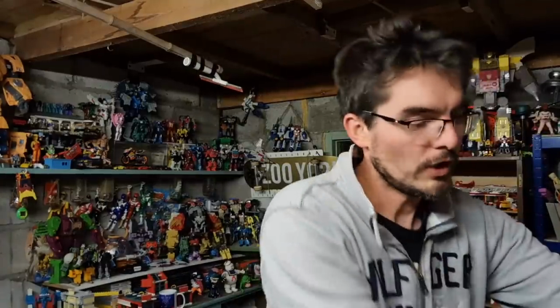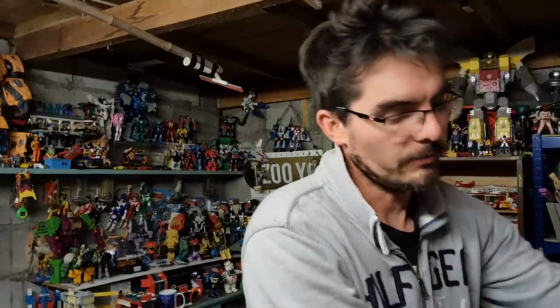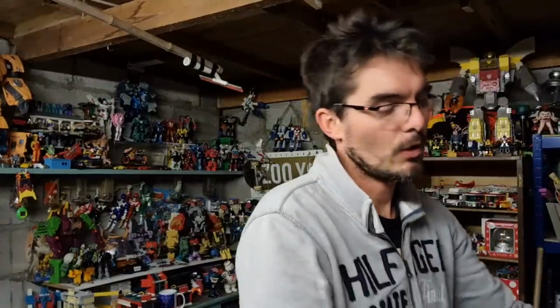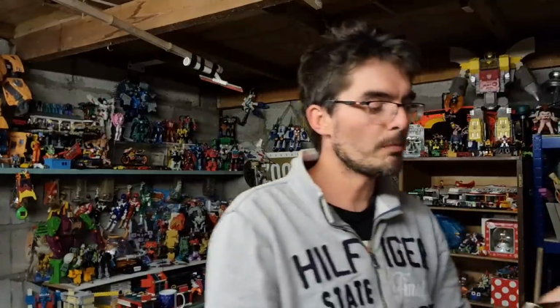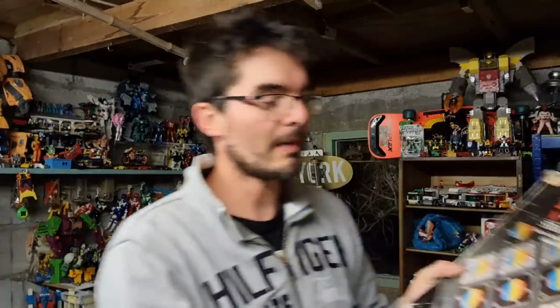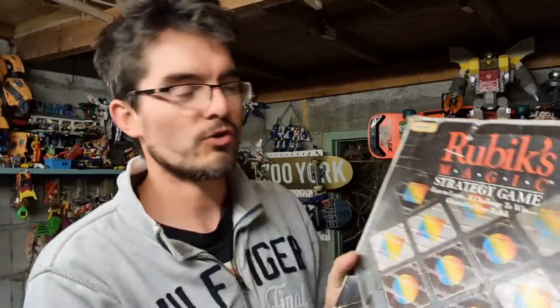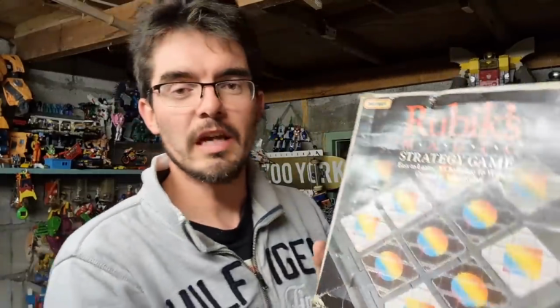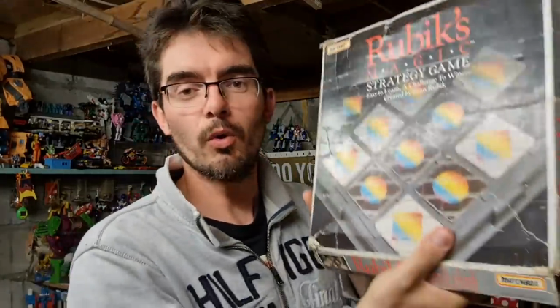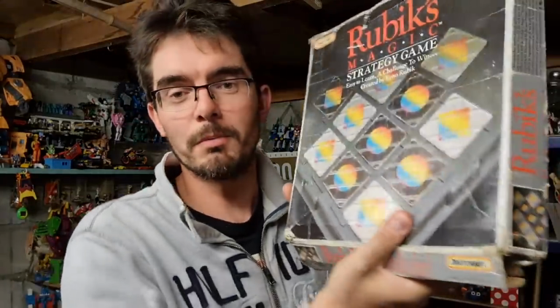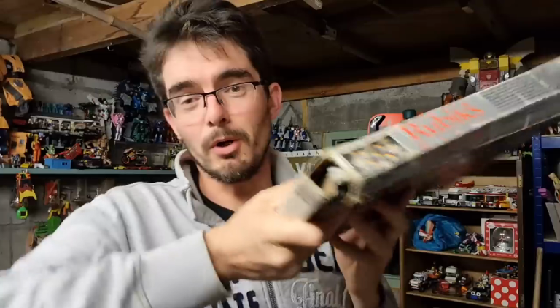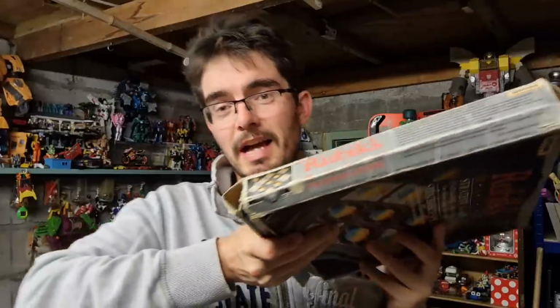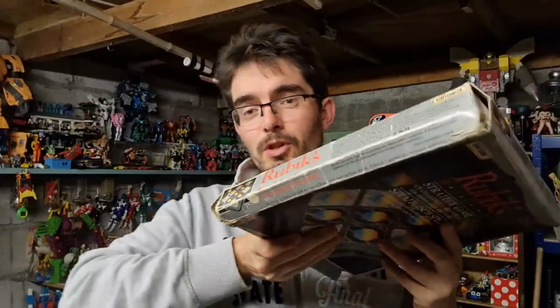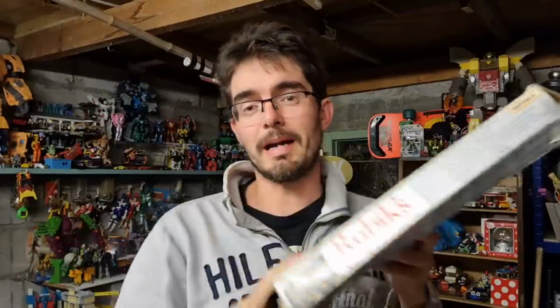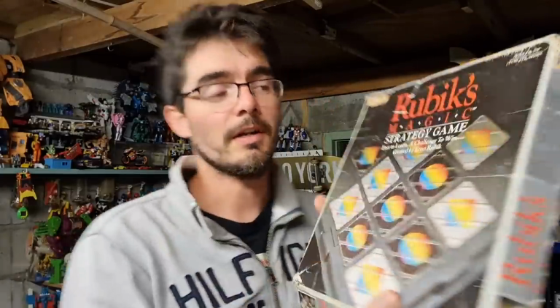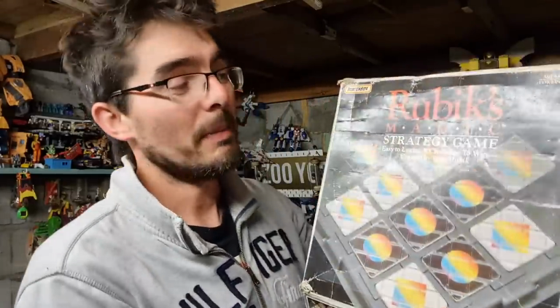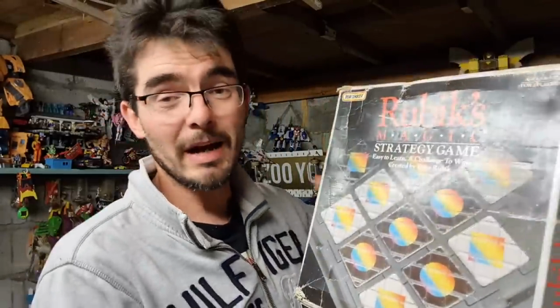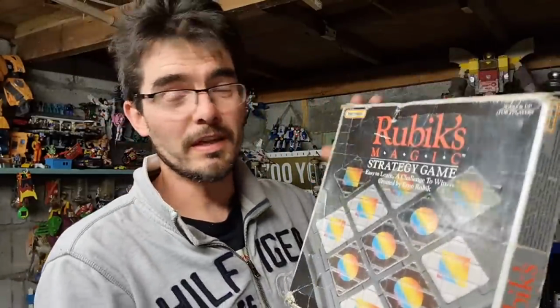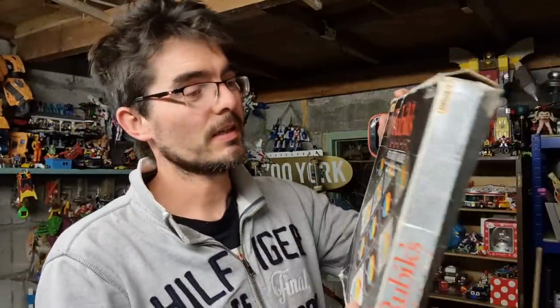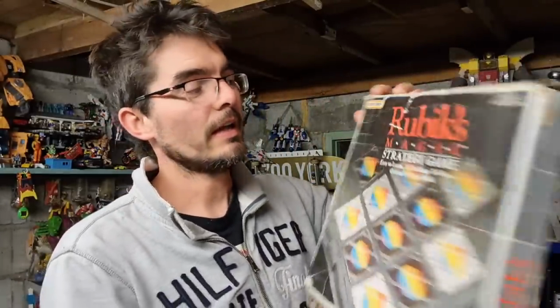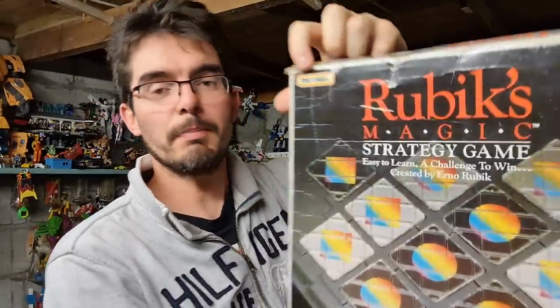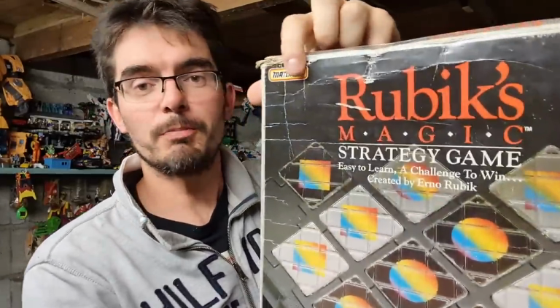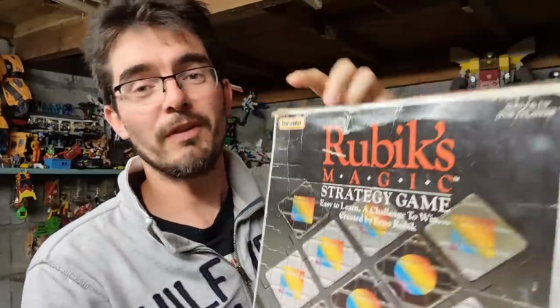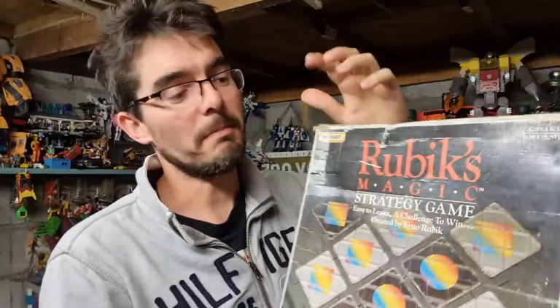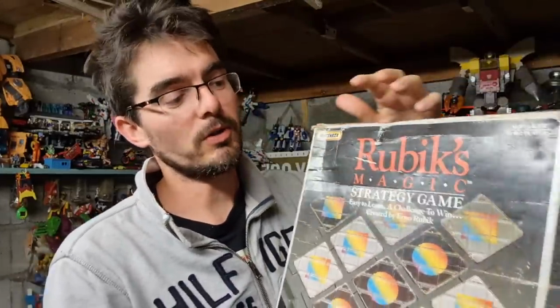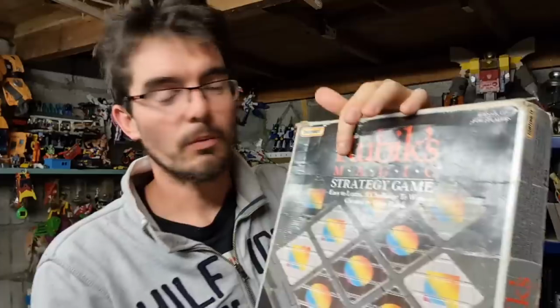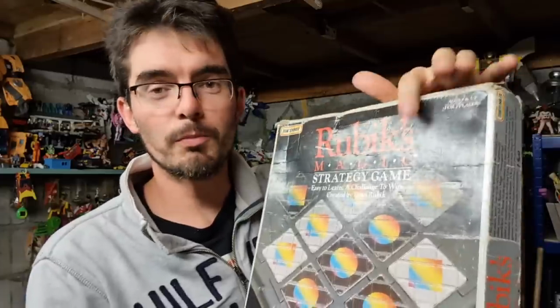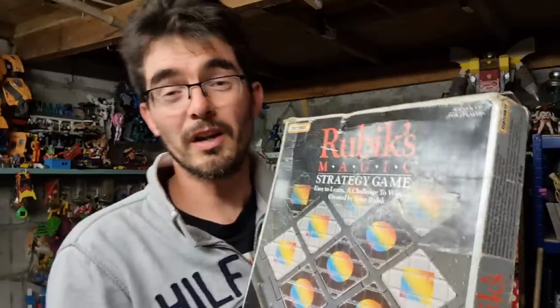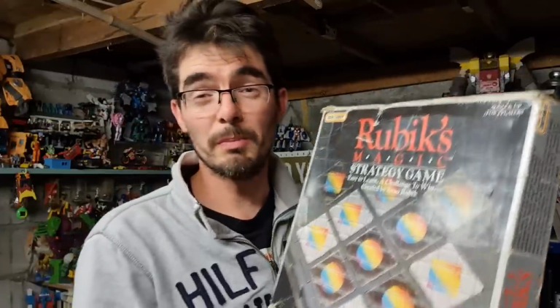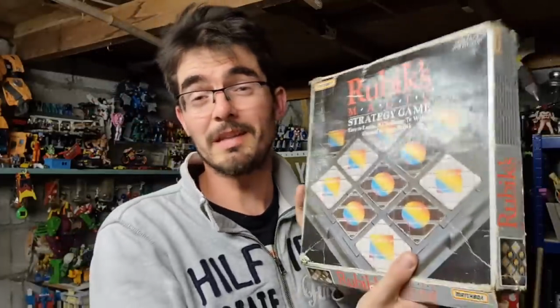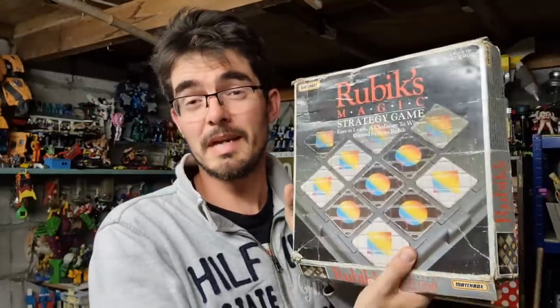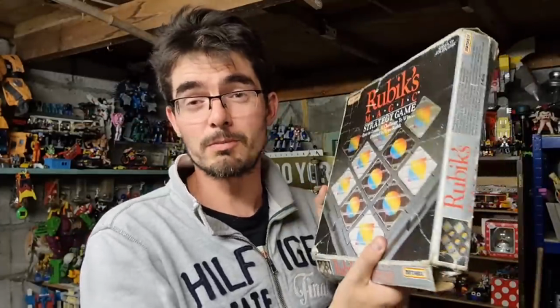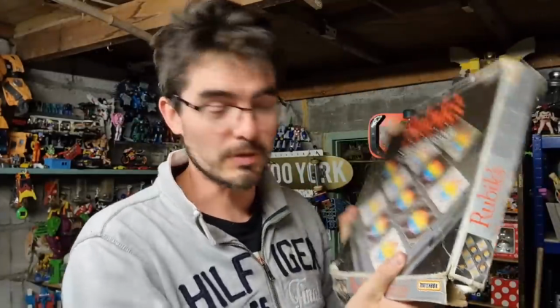Check this out — Rubik's Magic strategy game. The box is absolutely battered, I paid a pound for it. It's by Matchbox, and if I see a Matchbox with Rubik's on, I usually pick it up. That's gone for £10 plus postage.